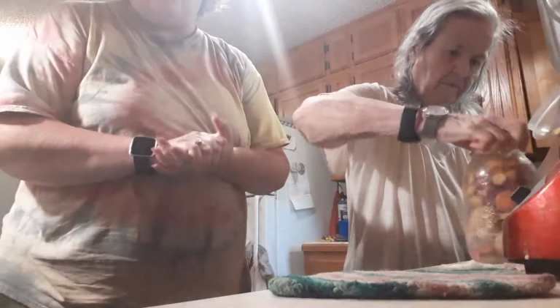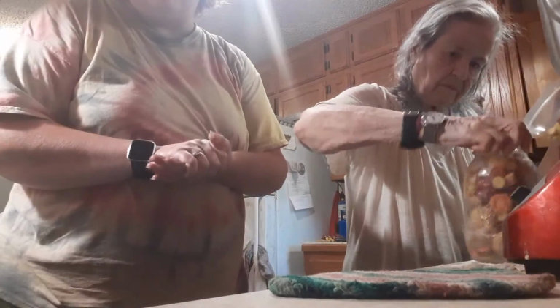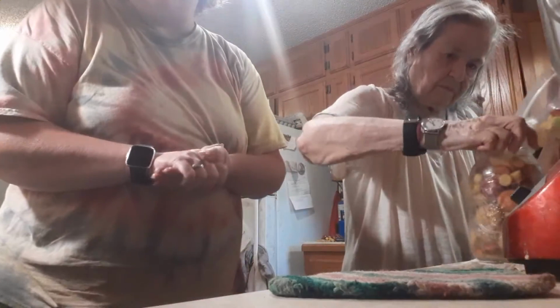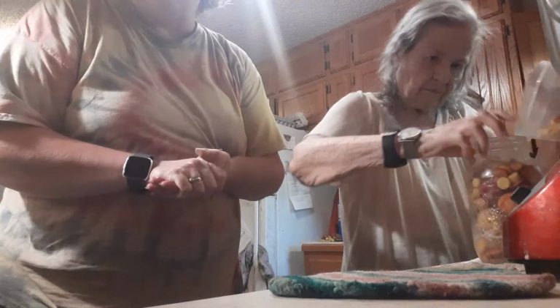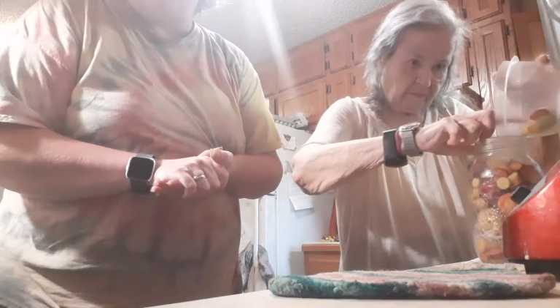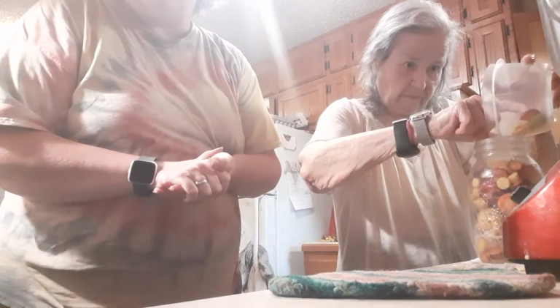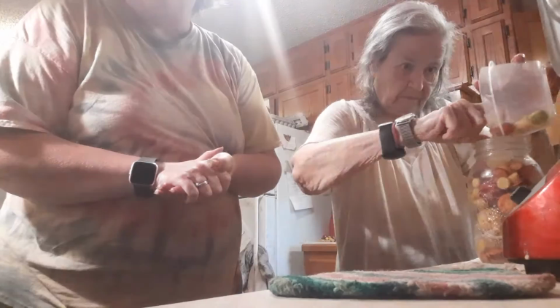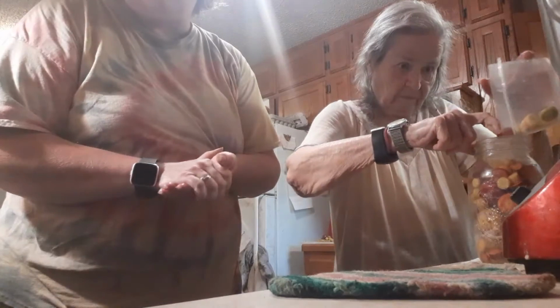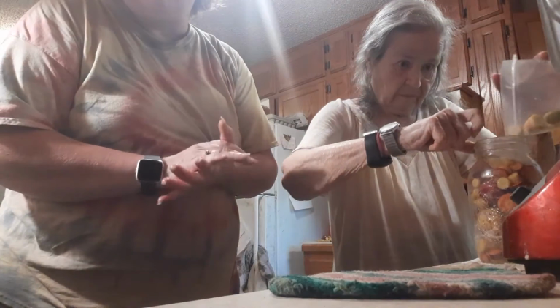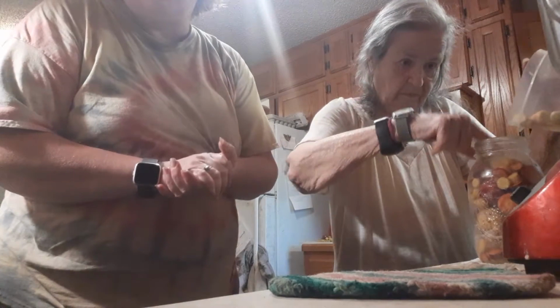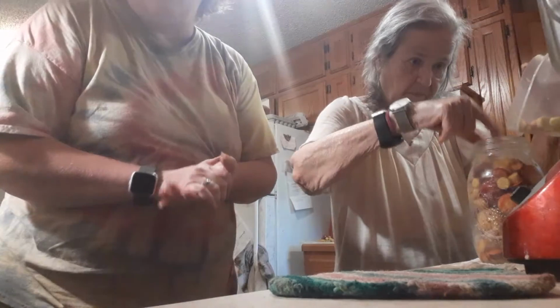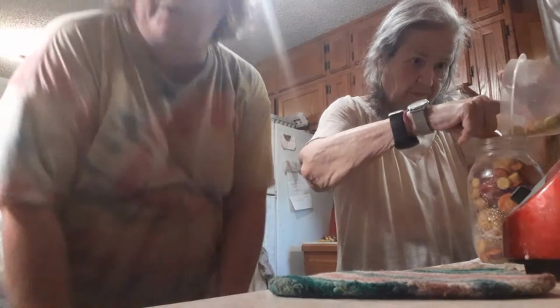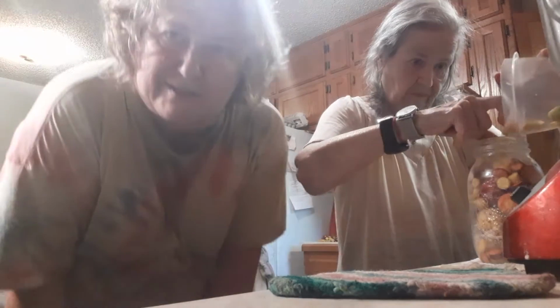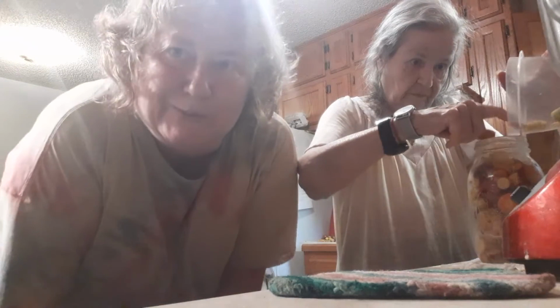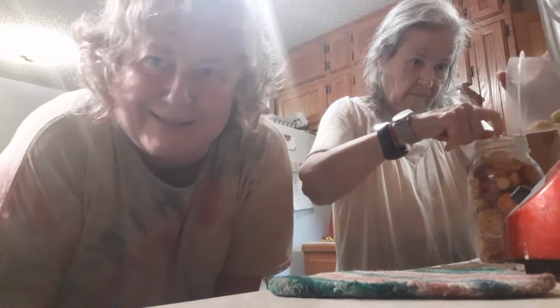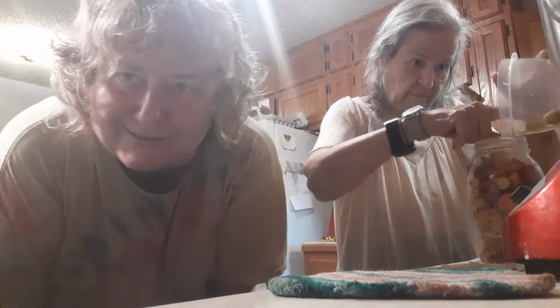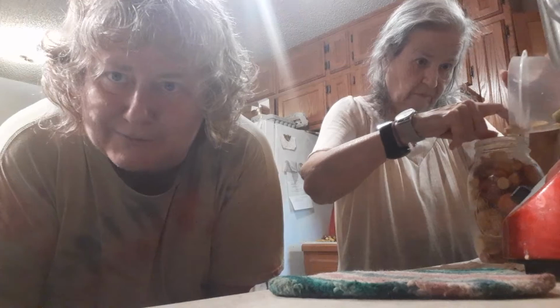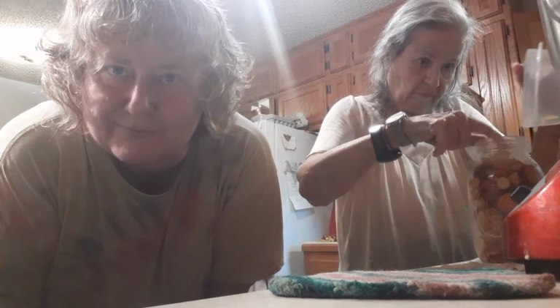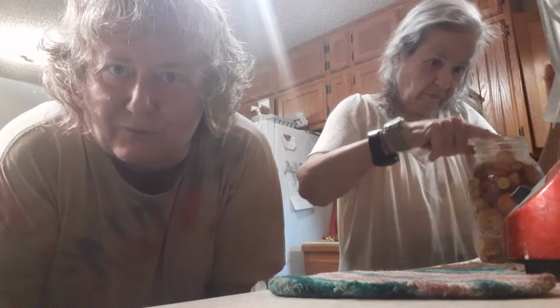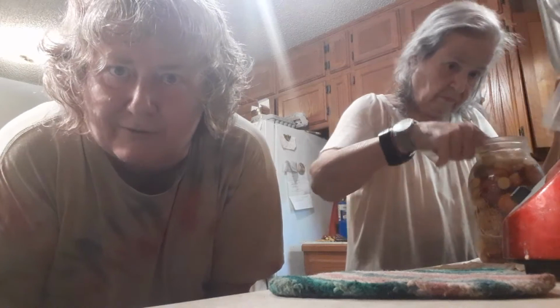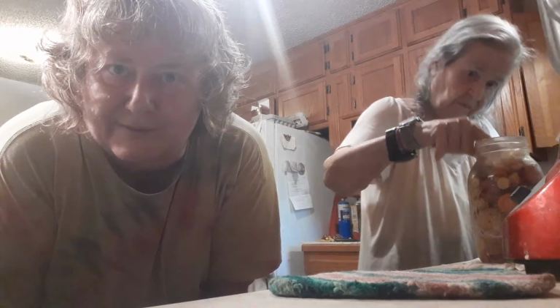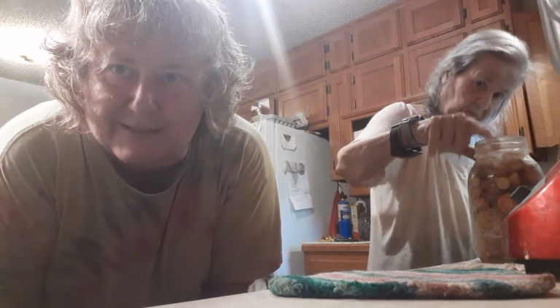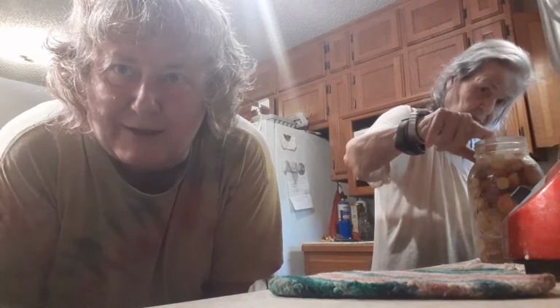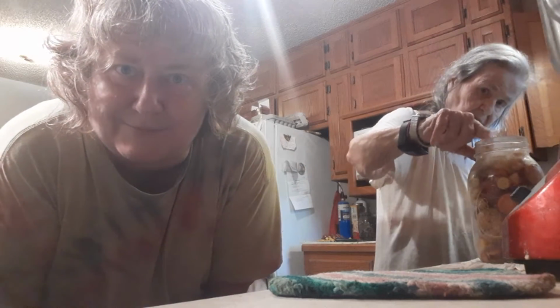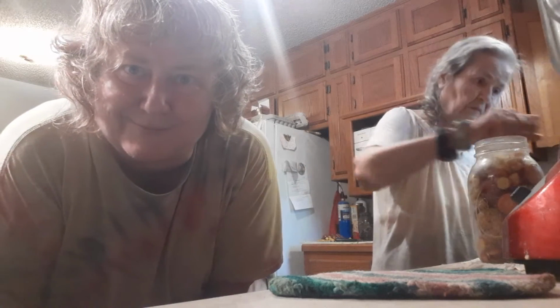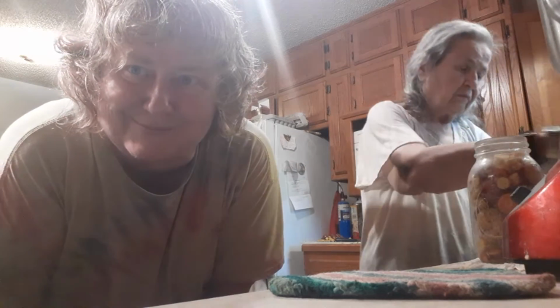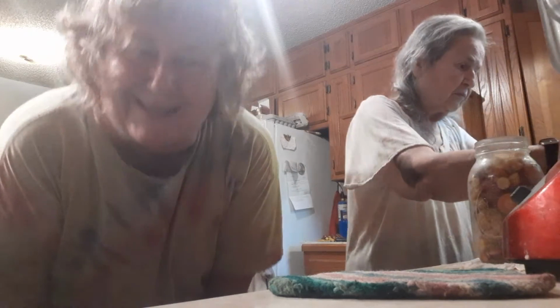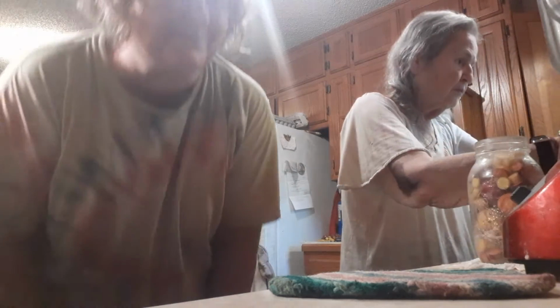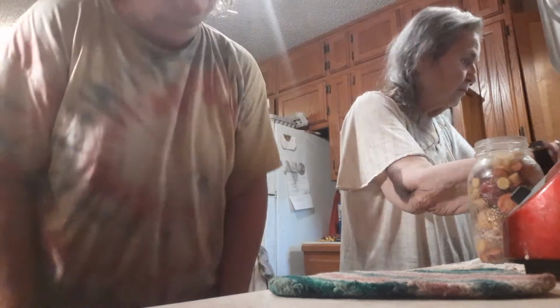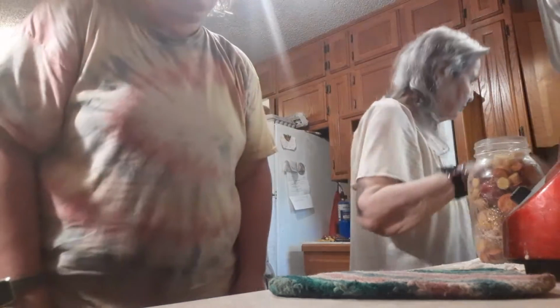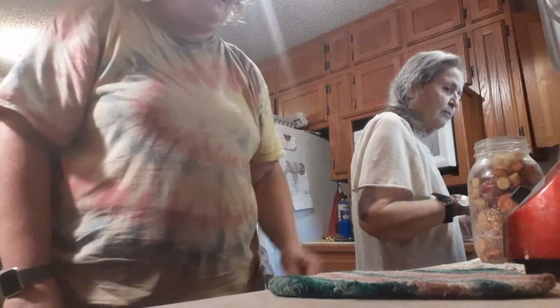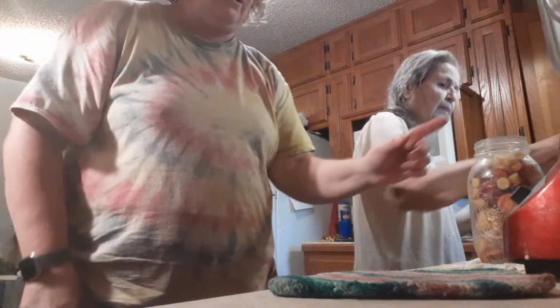At least I could save some potatoes and carrots from the garden and put them in a roast or put them in a stew or whatever. Isn't that going to be awesome?